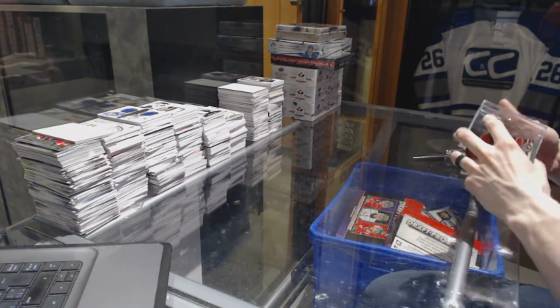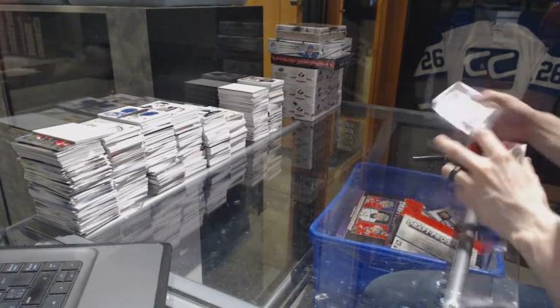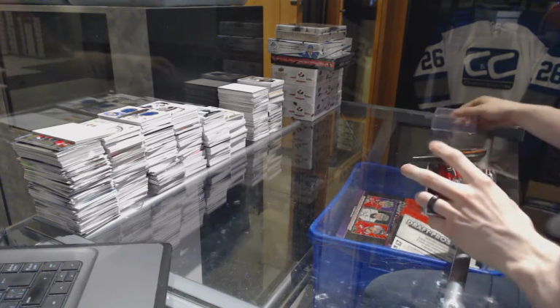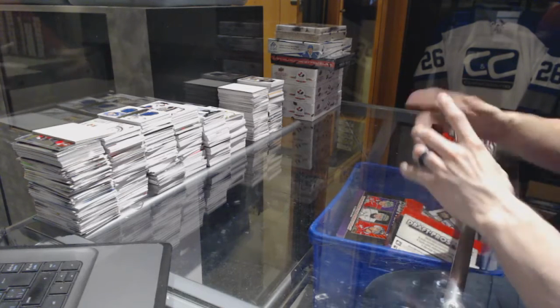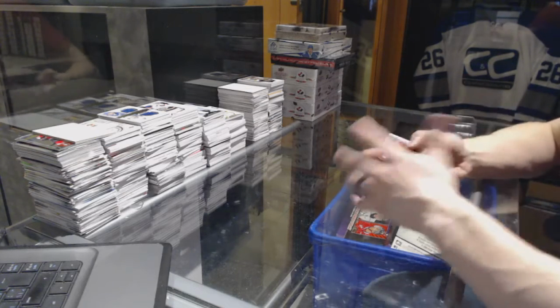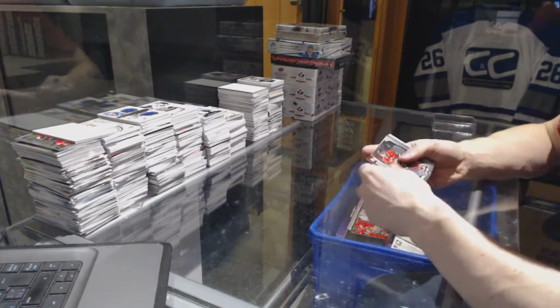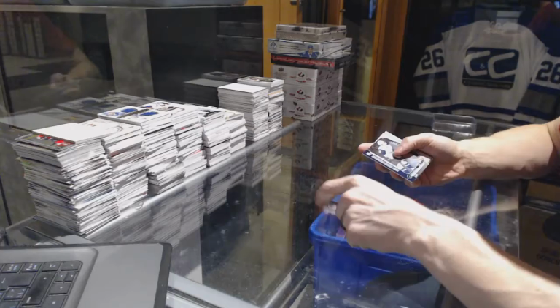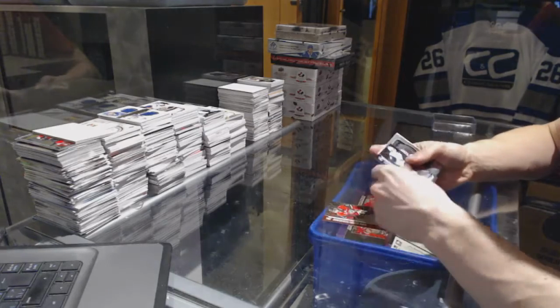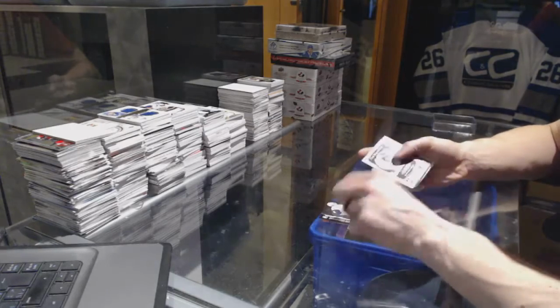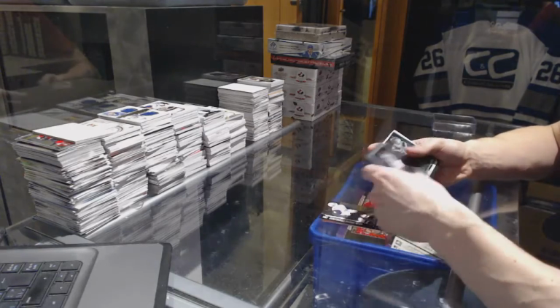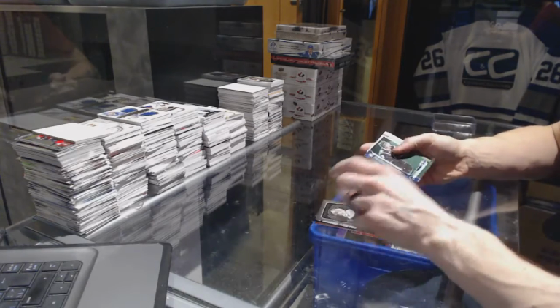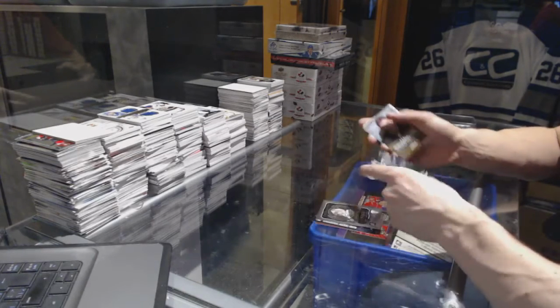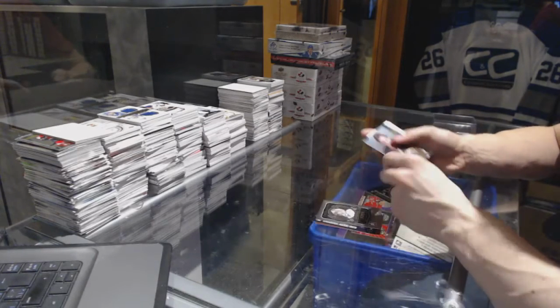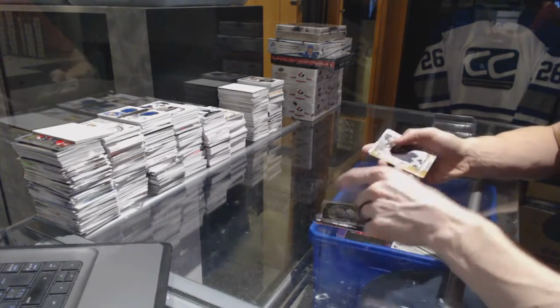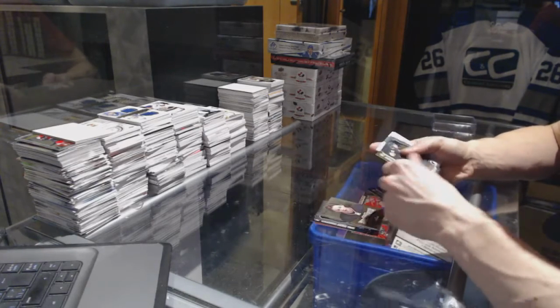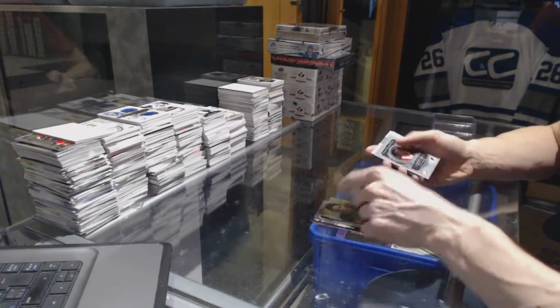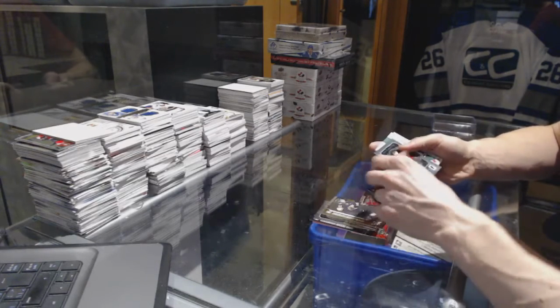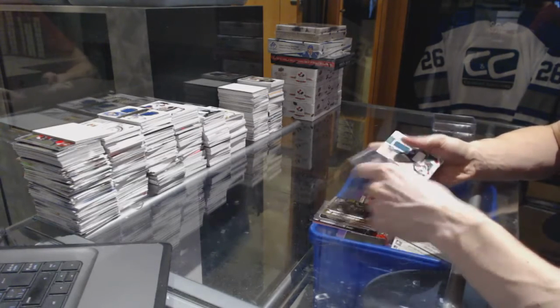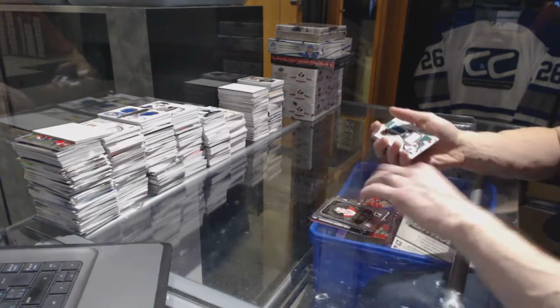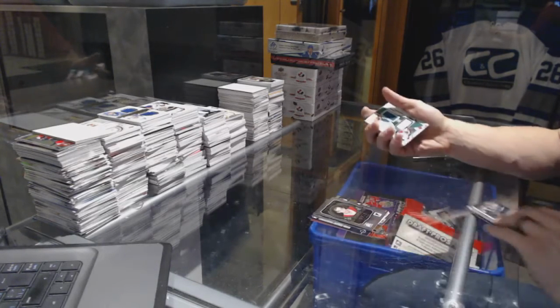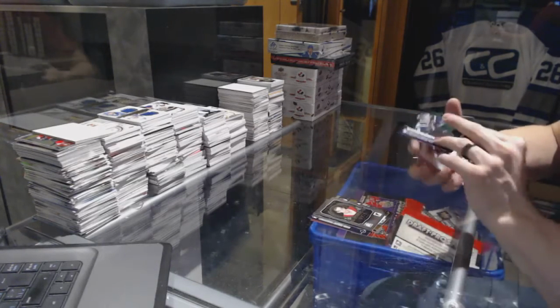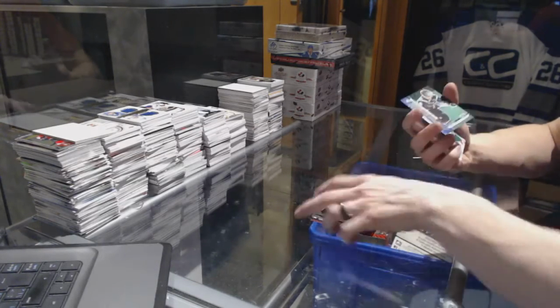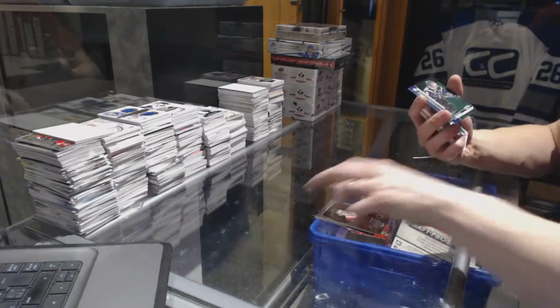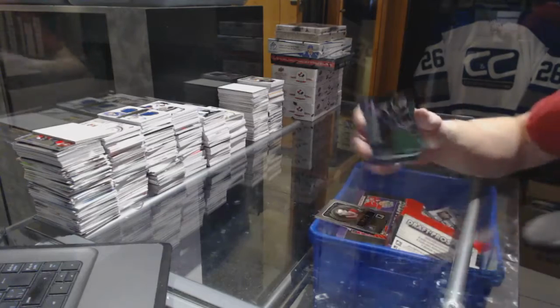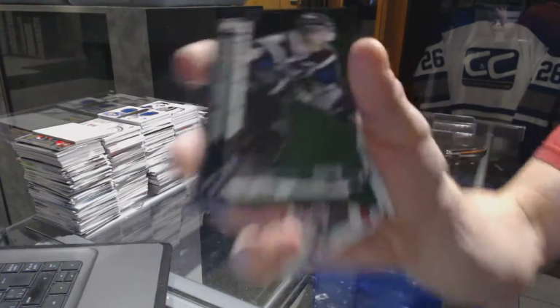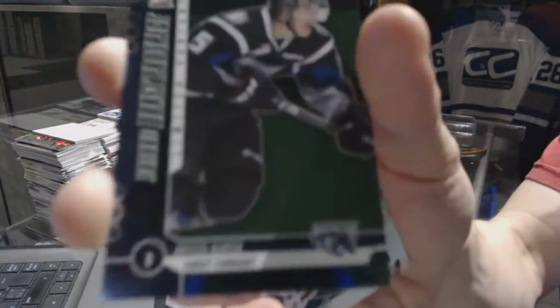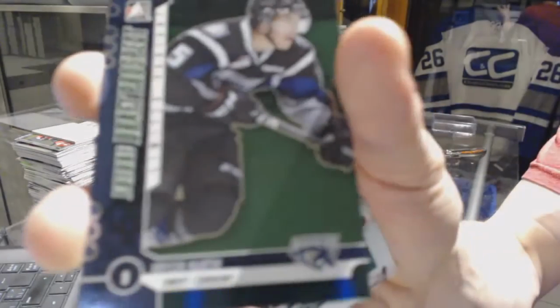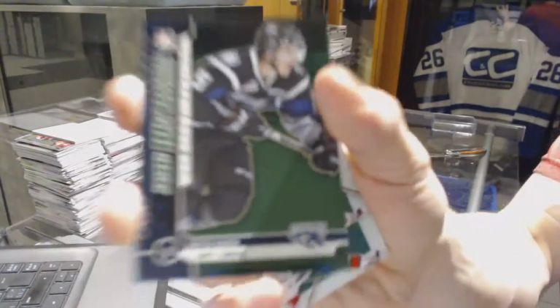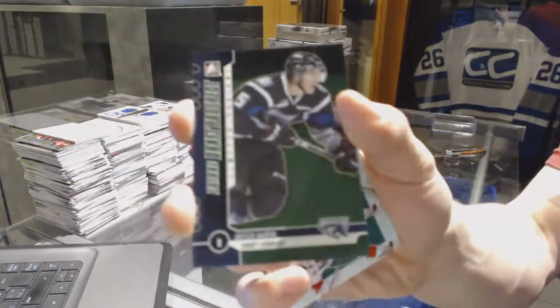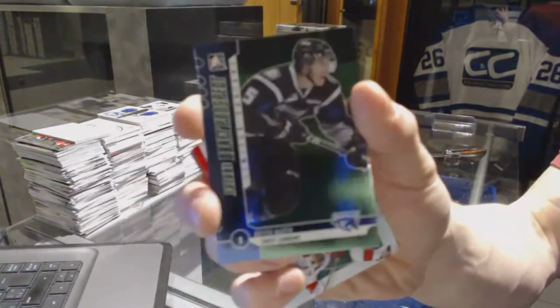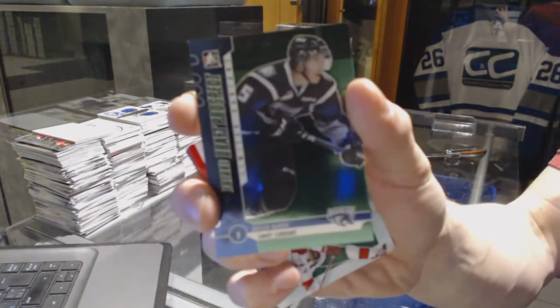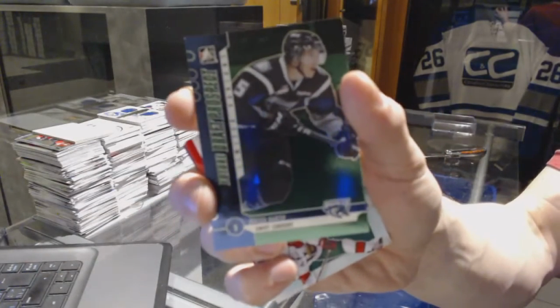All right, base cards: Anthony Duclair, Dylan Hetherington, Marc-Andre Fleury, Igor Larionov, Nikolai Goldobin, Guilla Fleur, and a base emerald out of 50 — Bryson Martin.